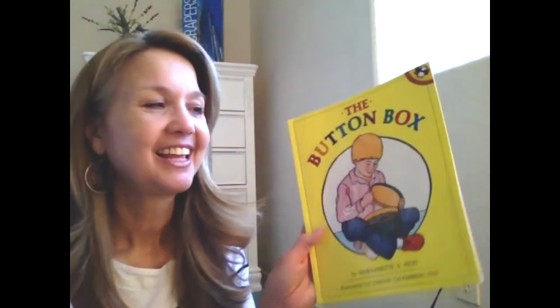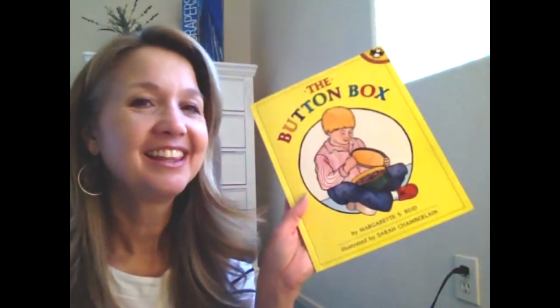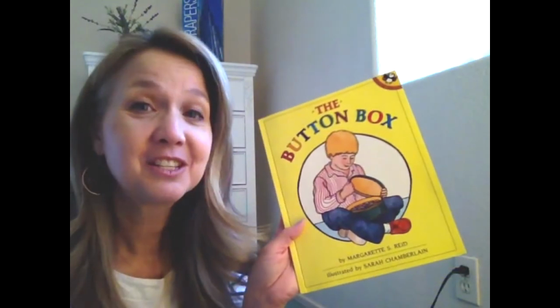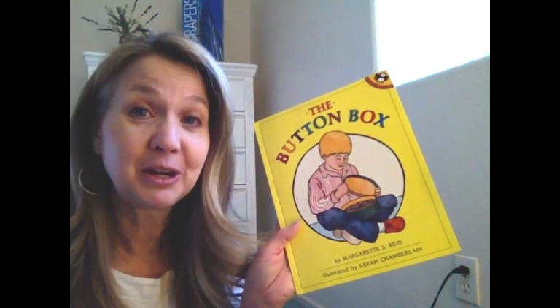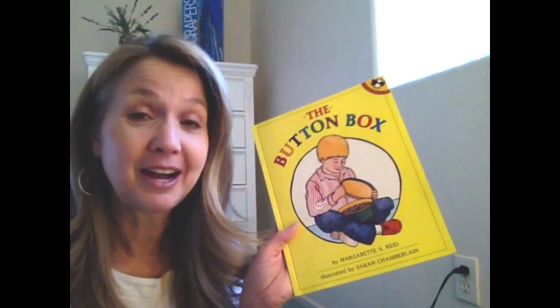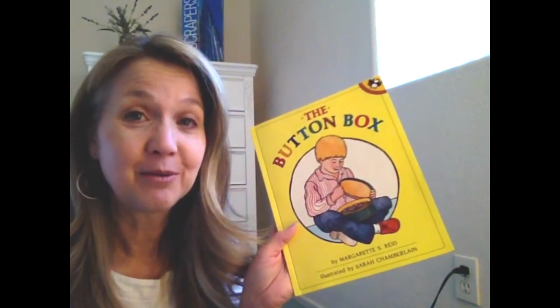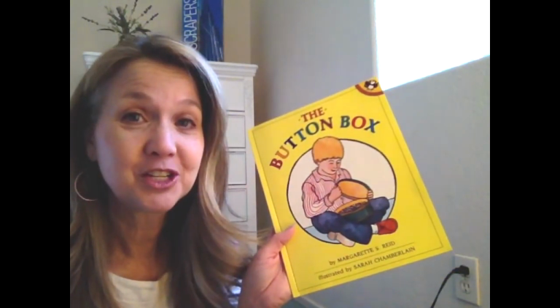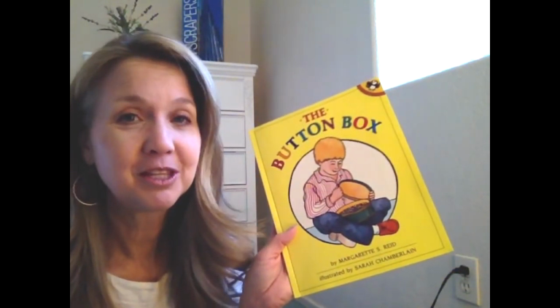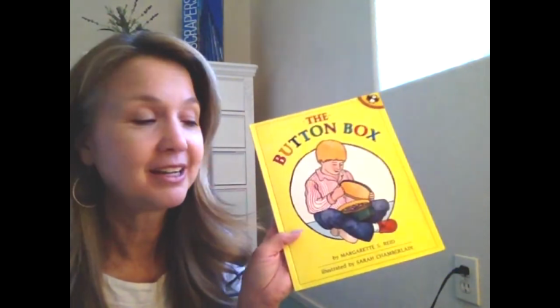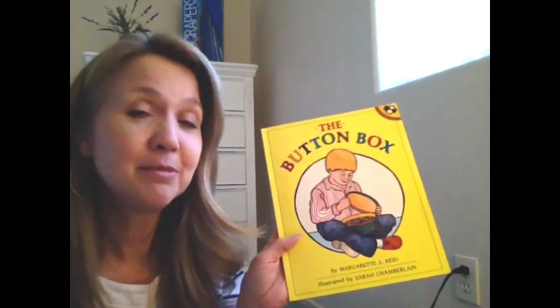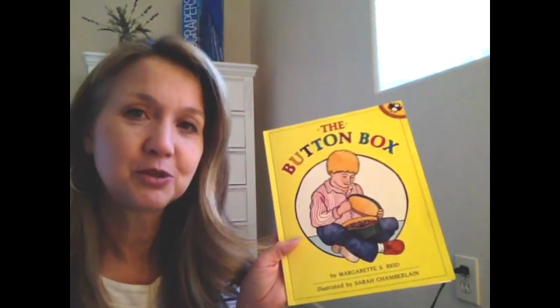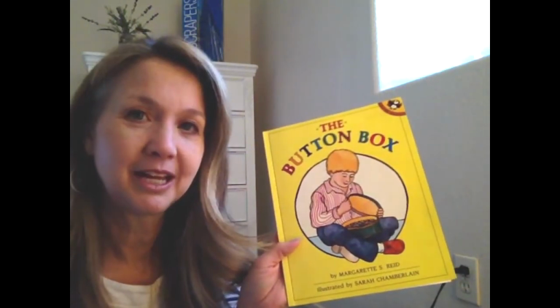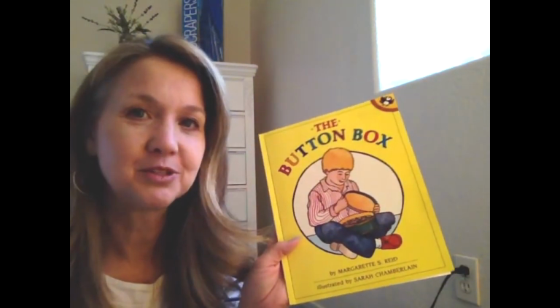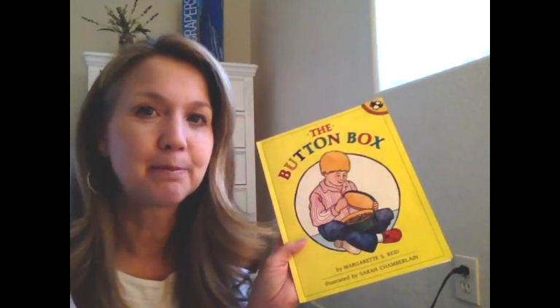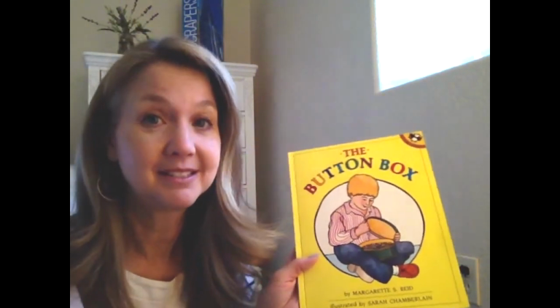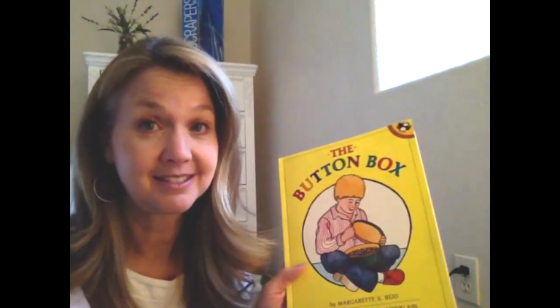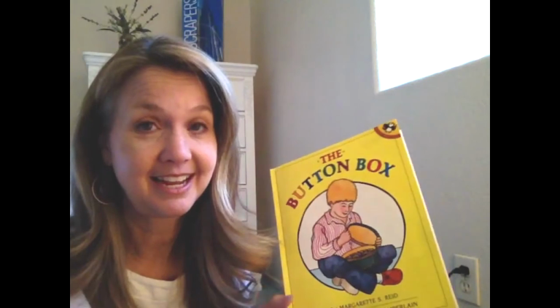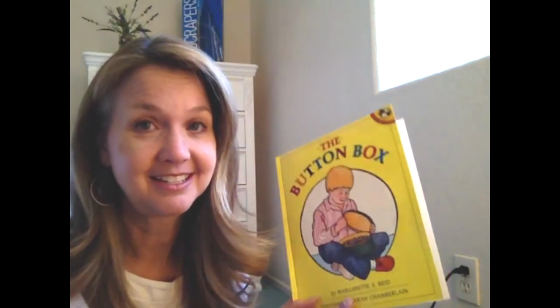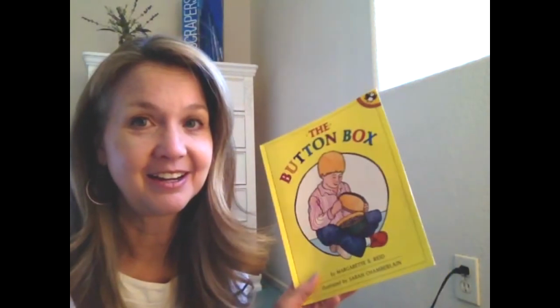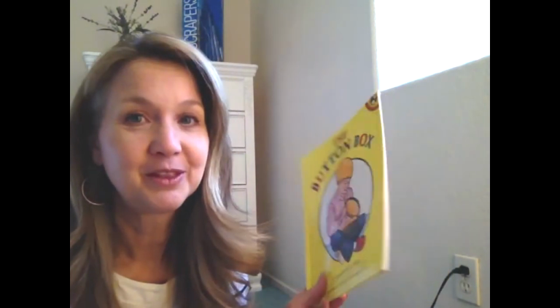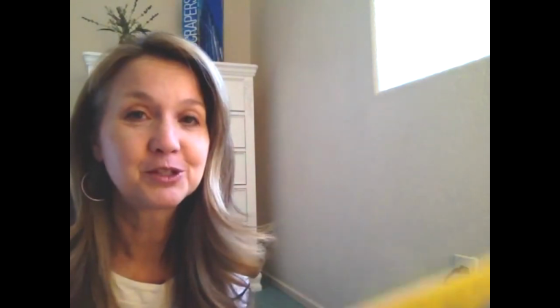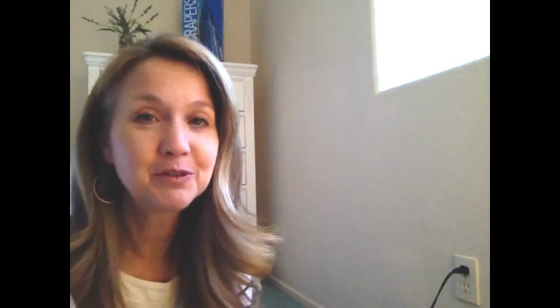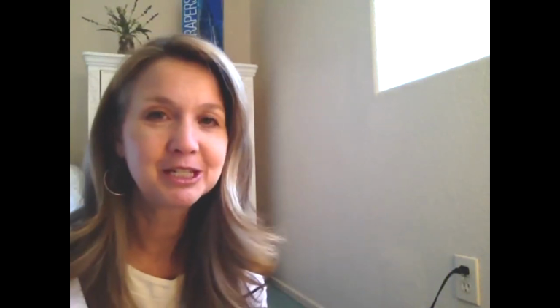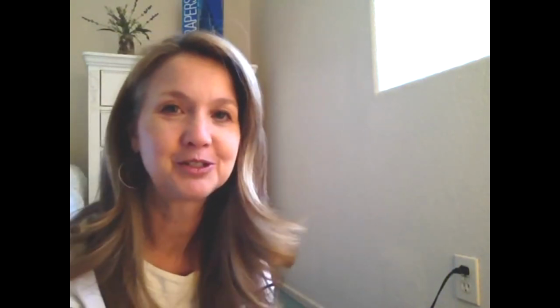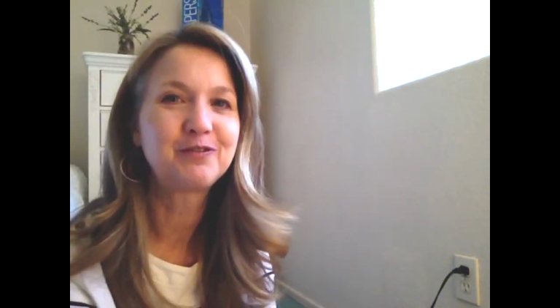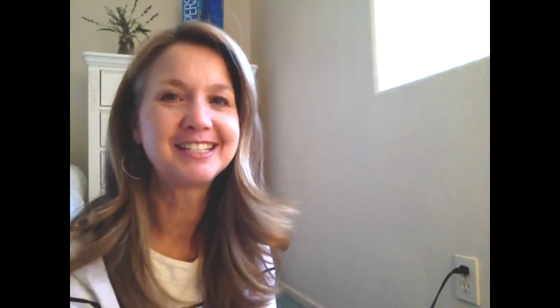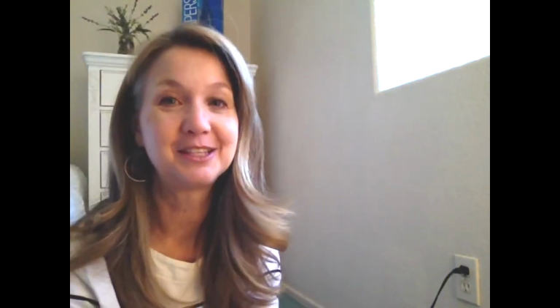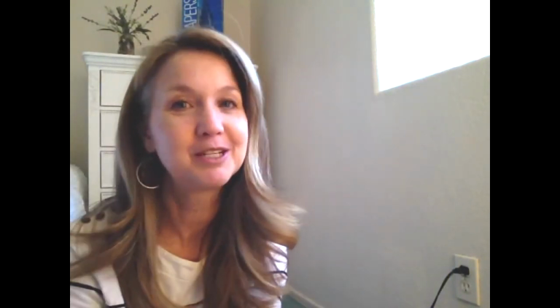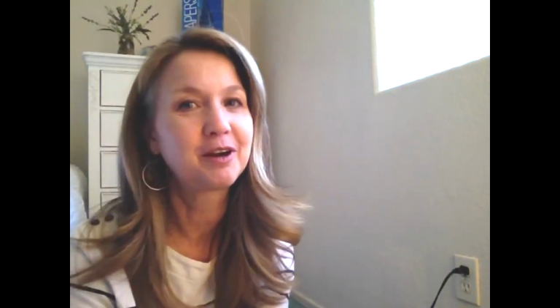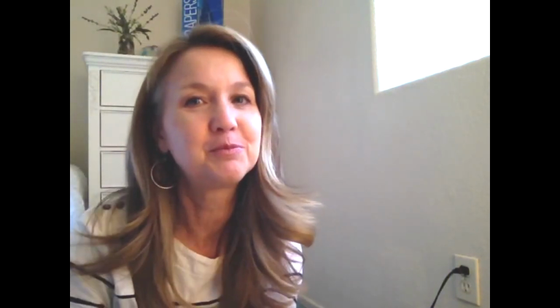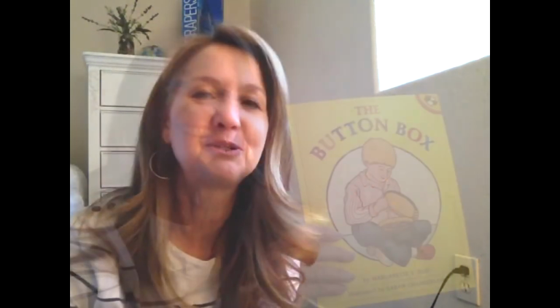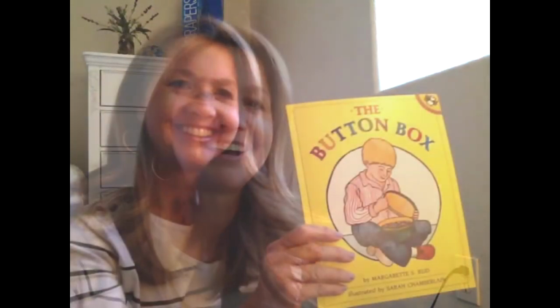In the next video, I want to share with you a game that you can play using buttons and a die — two of the materials you'll find in this week's Drive-Thru Preschool Bag.